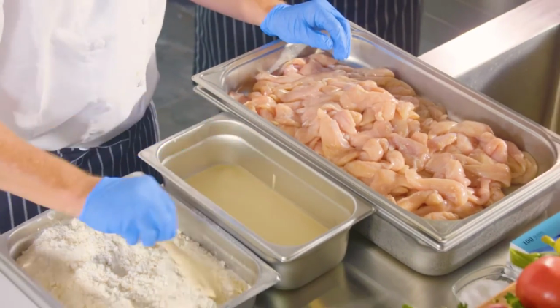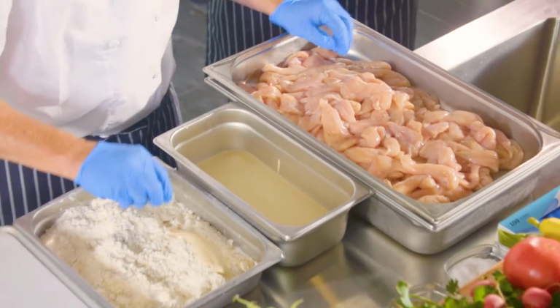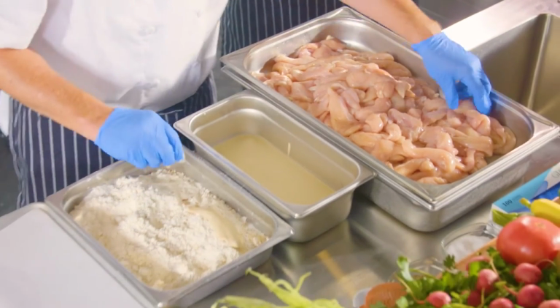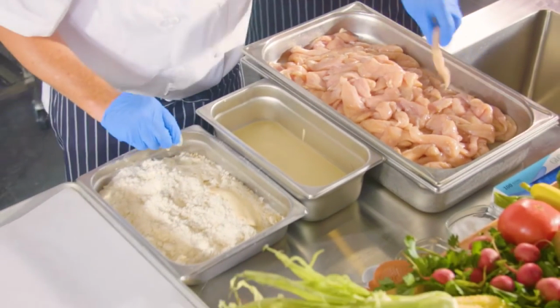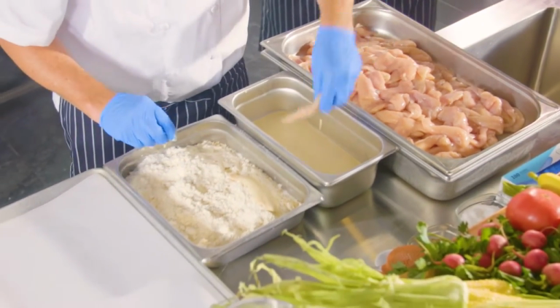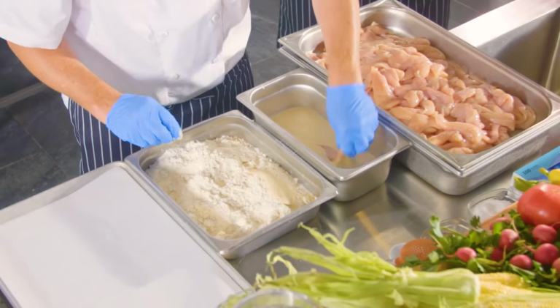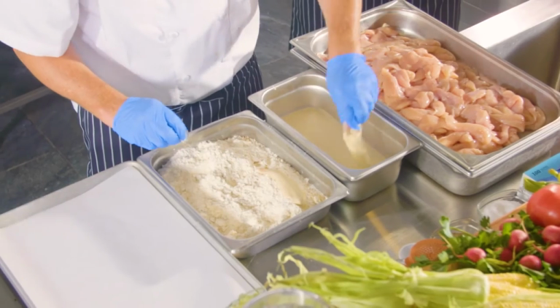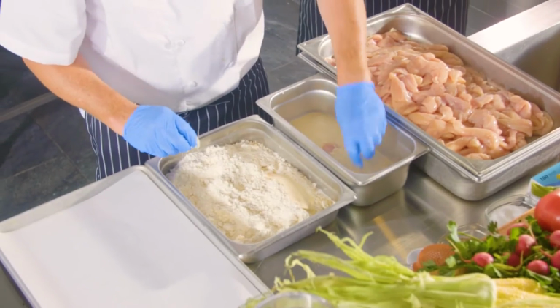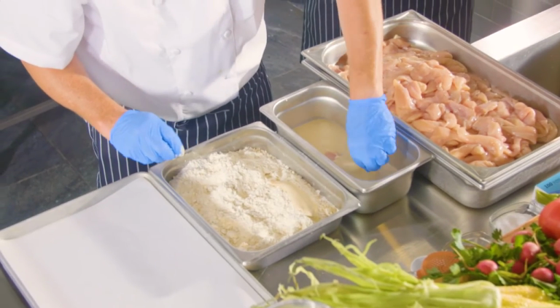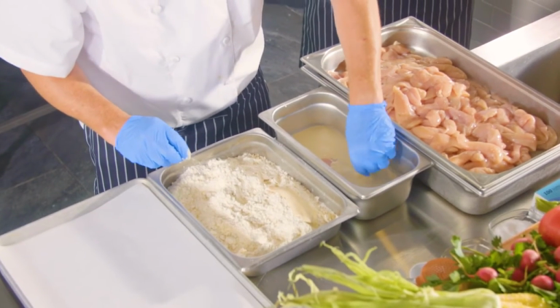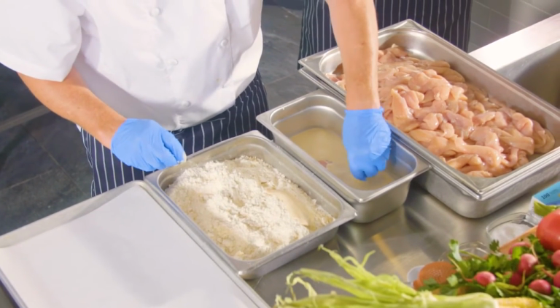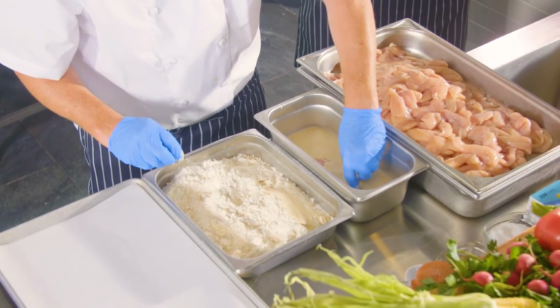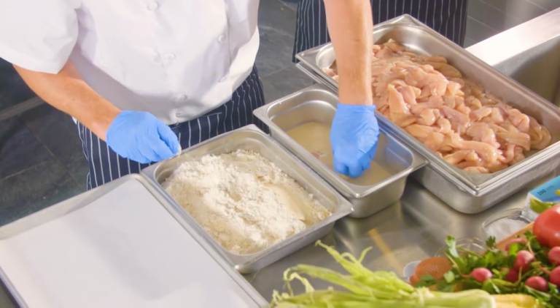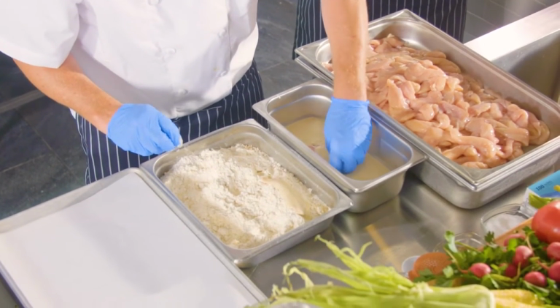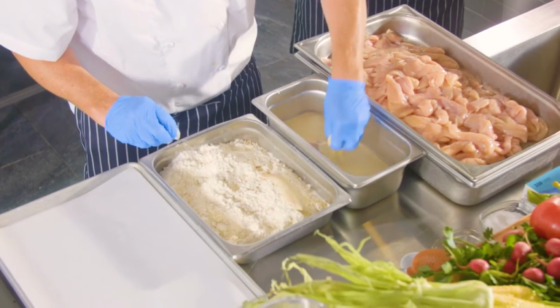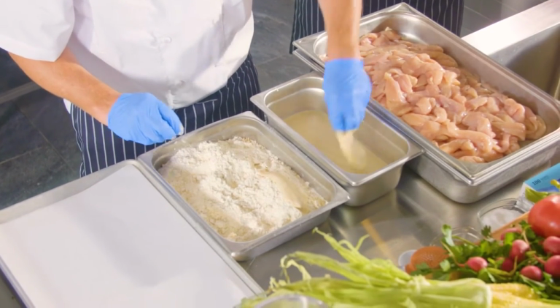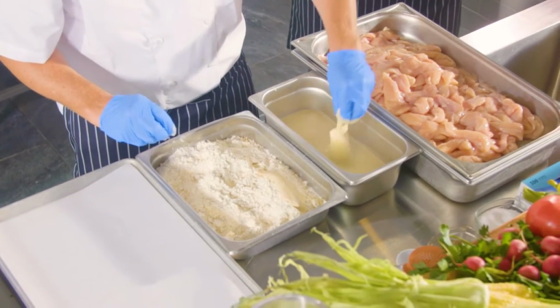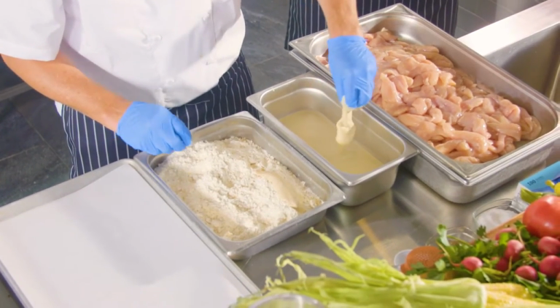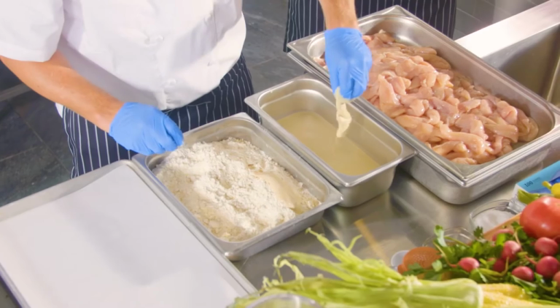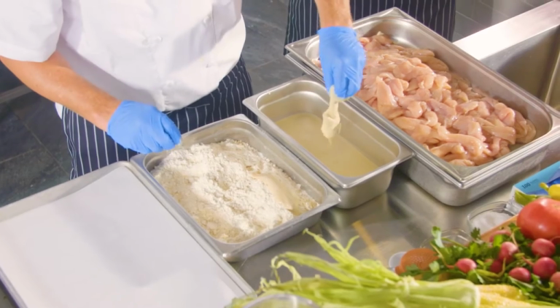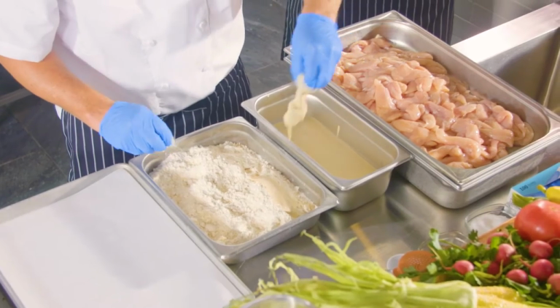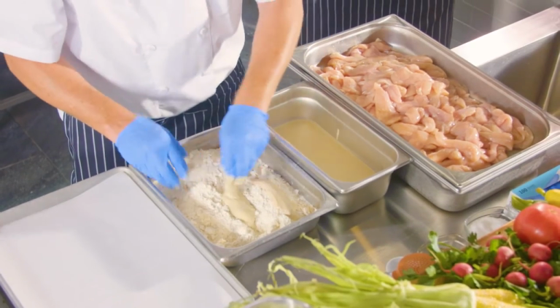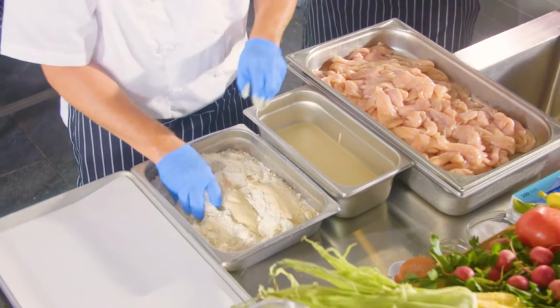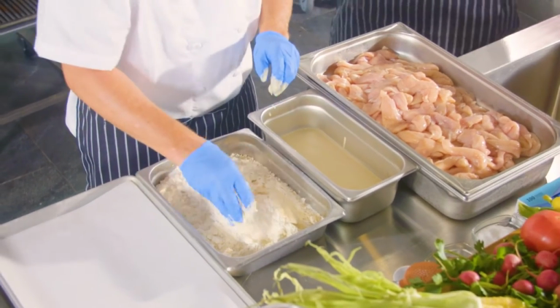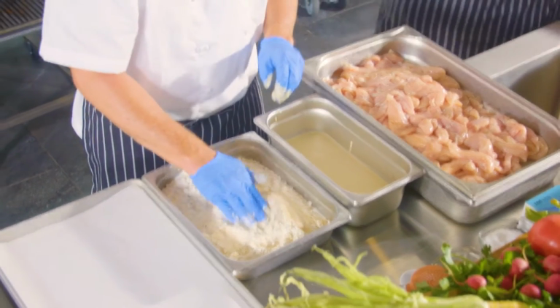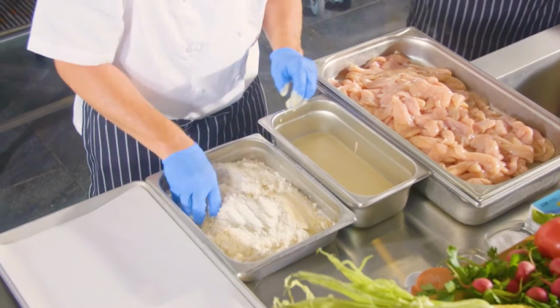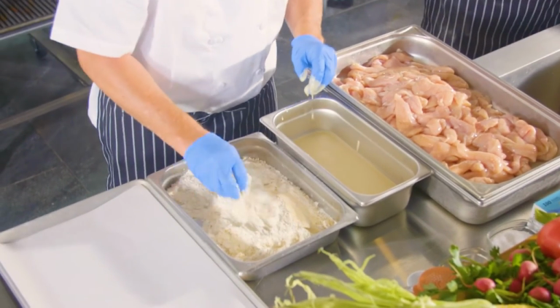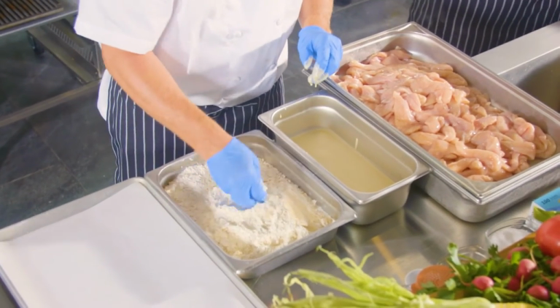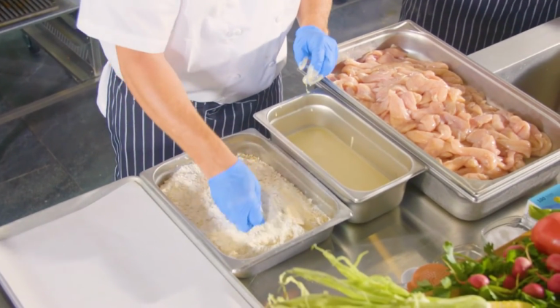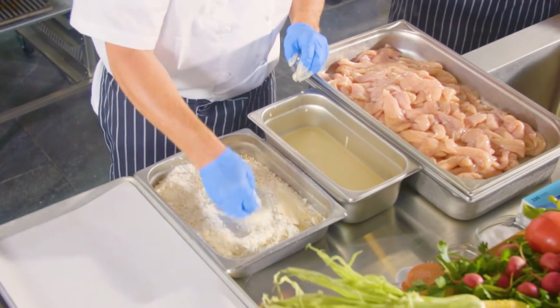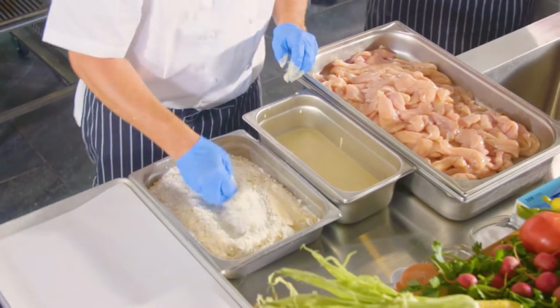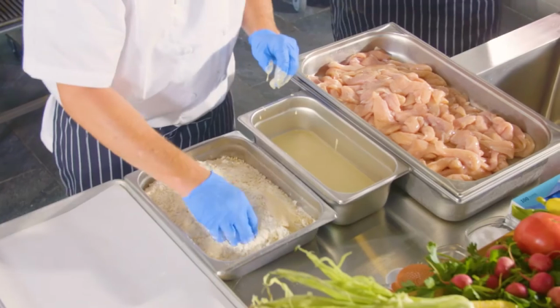You always want to keep the chicken cool and at proper temperature. Chef Ben is doing a simple wet-dry method and then we'll put it into the pressure fryer that we're going to use. It's an easy process that you can do at your restaurant or your facility.